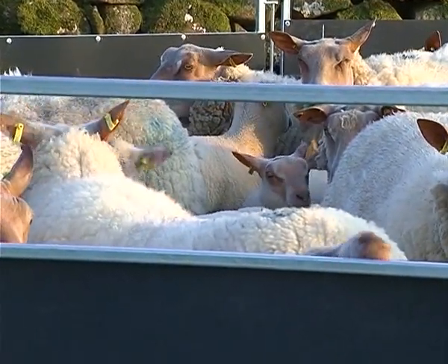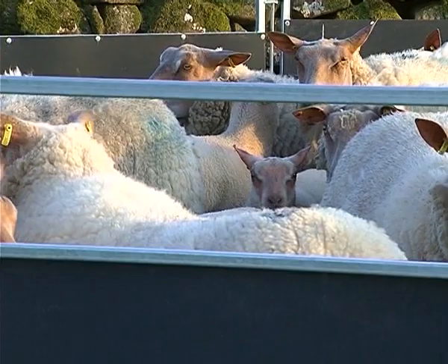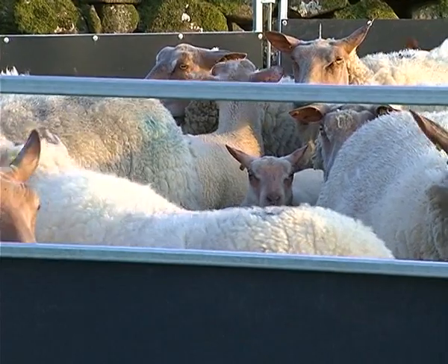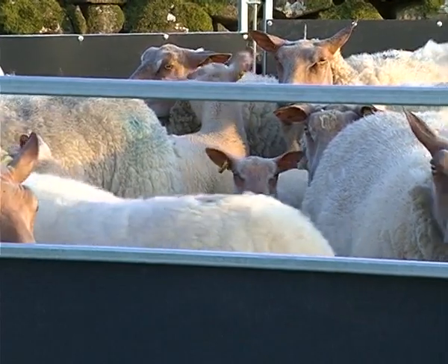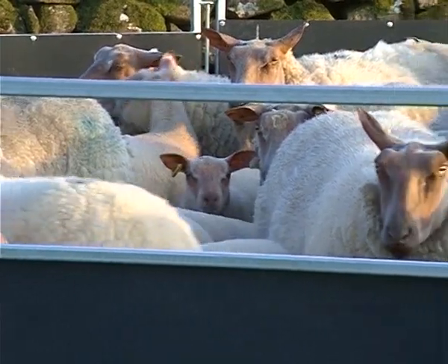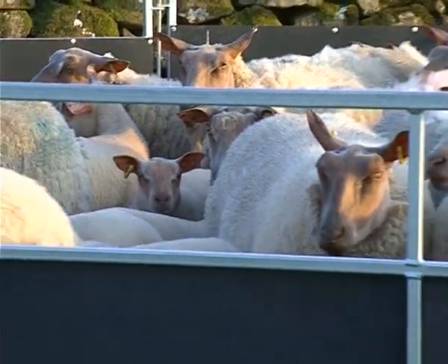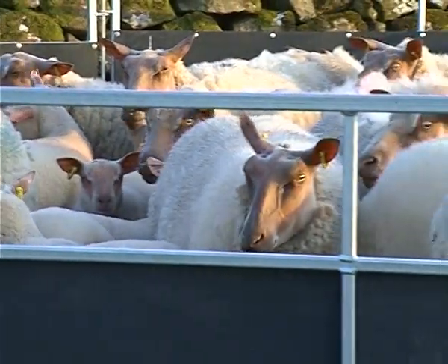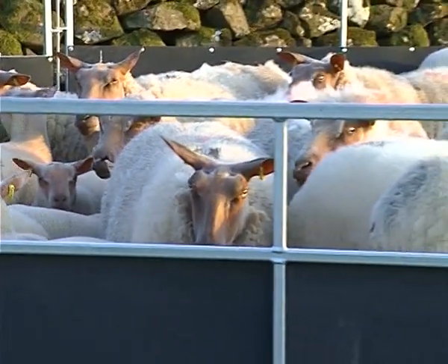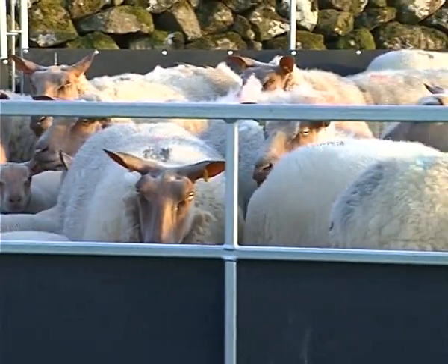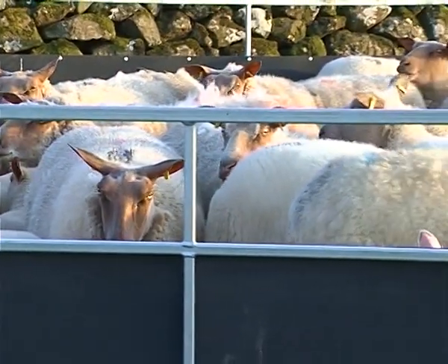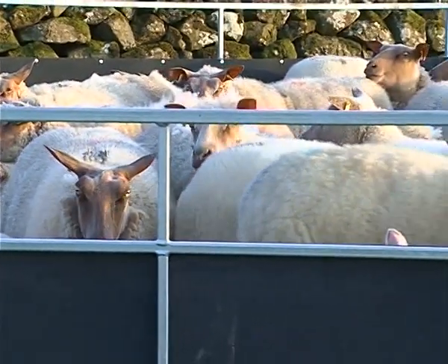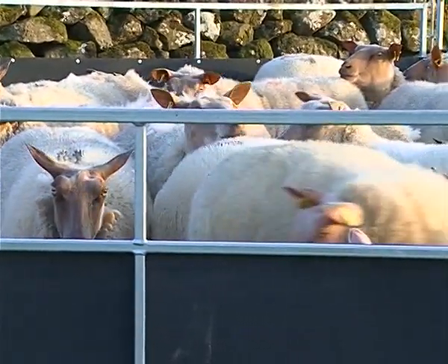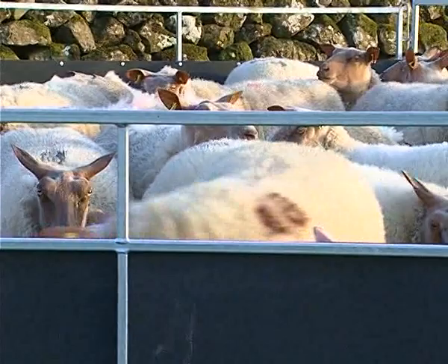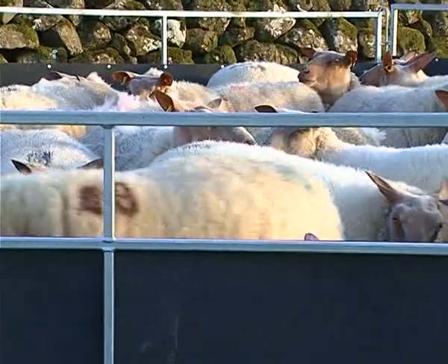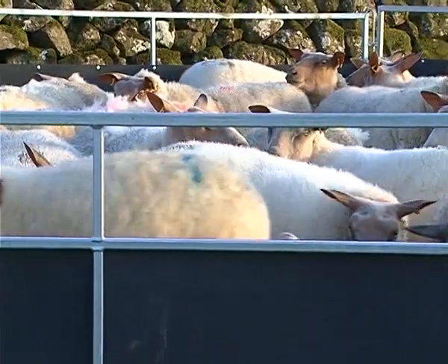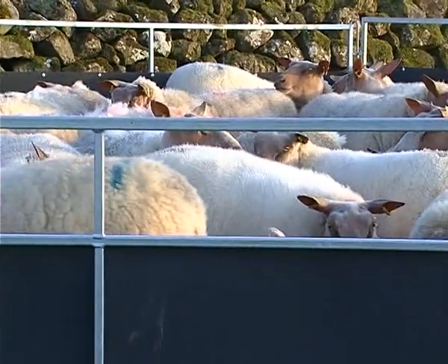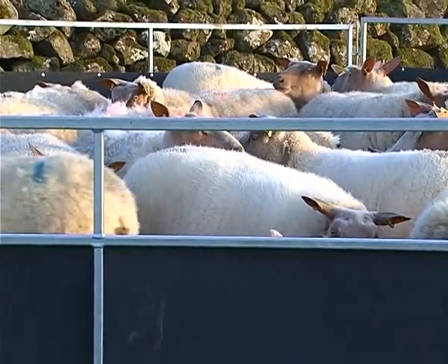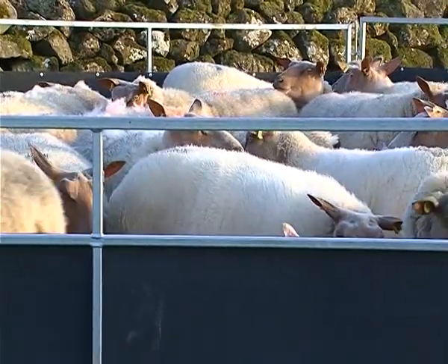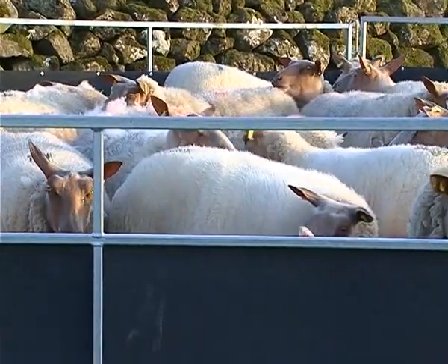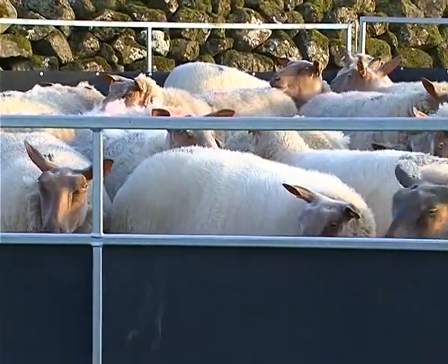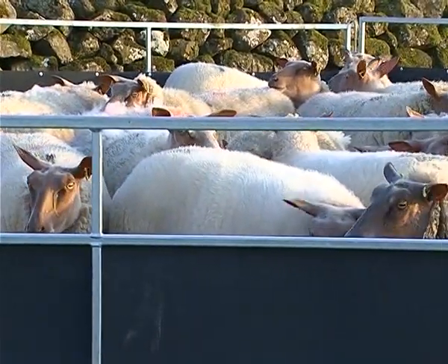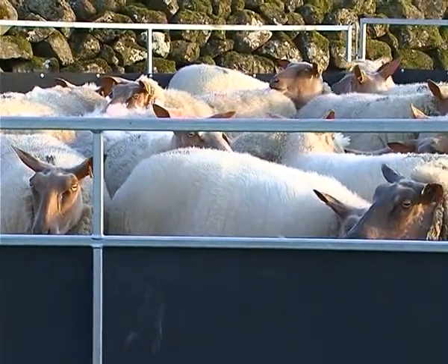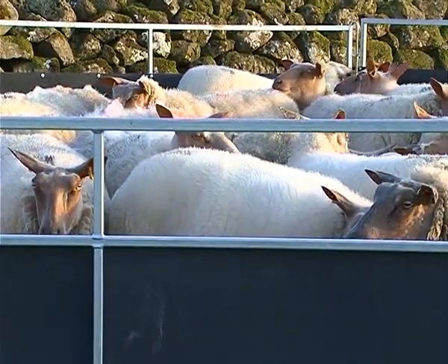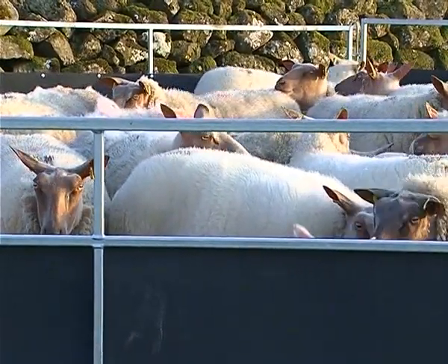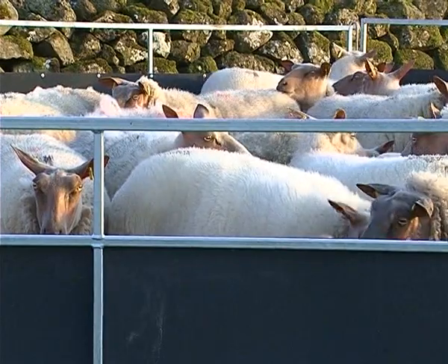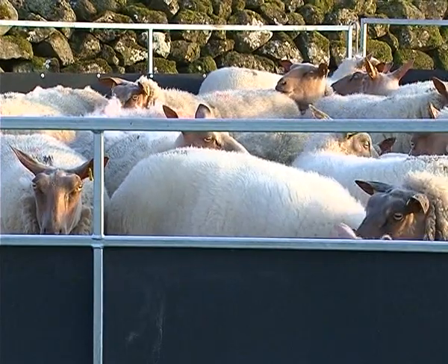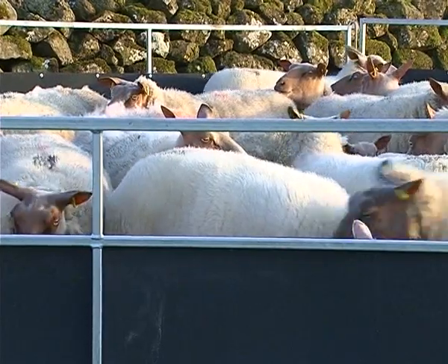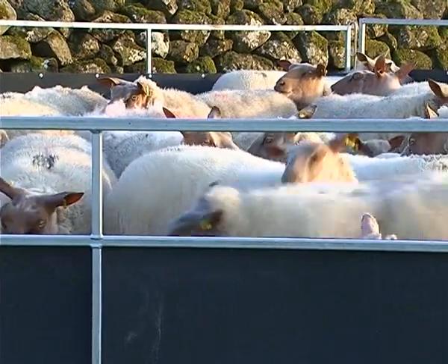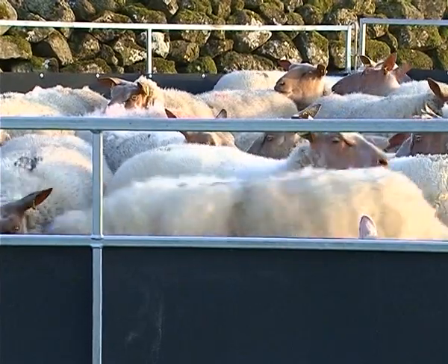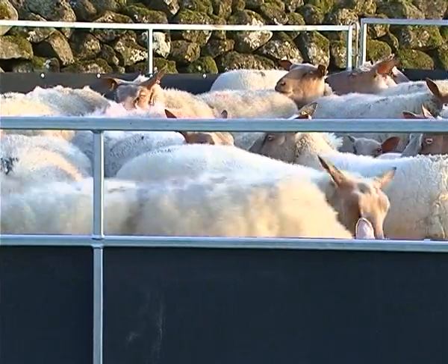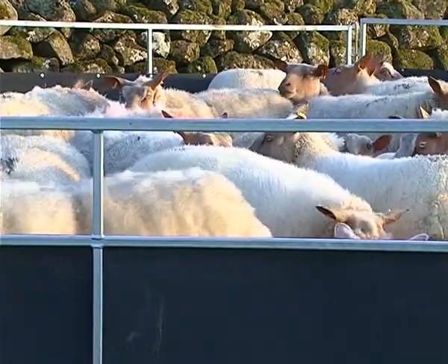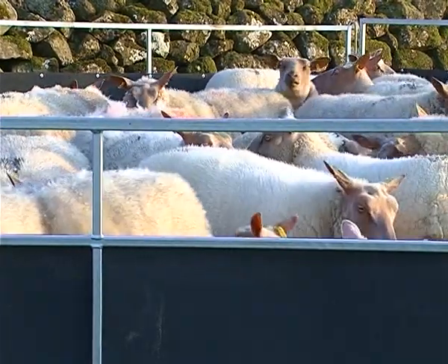The first imported Rouge came to Northern Ireland in 1986. Renowned for their rich milk, the Rouge was originally kept as a dairy sheep, producing French cheese. They are now primarily raised for their meat.